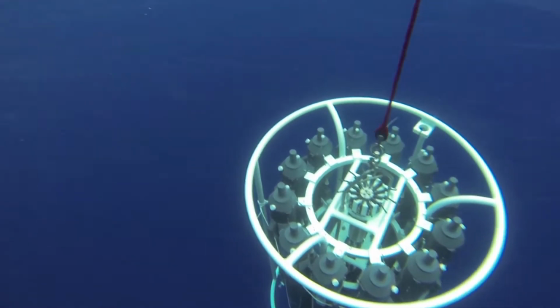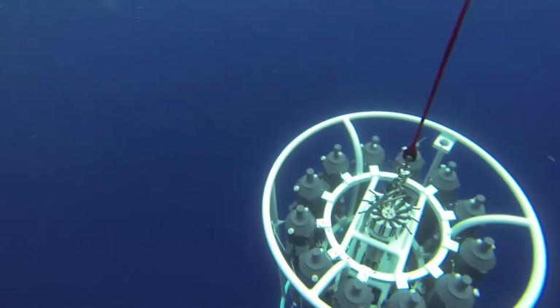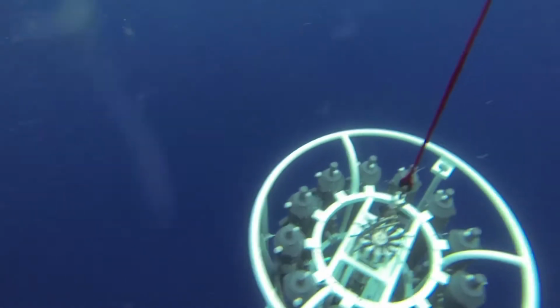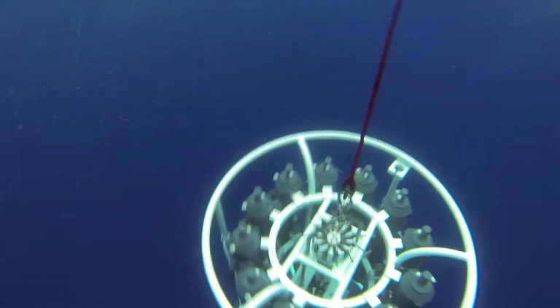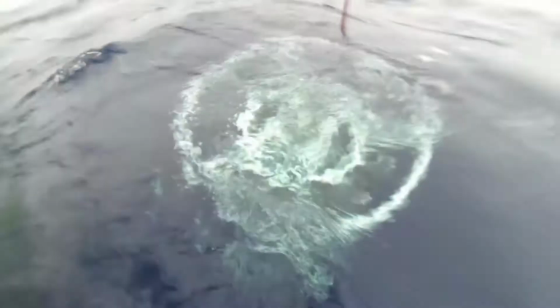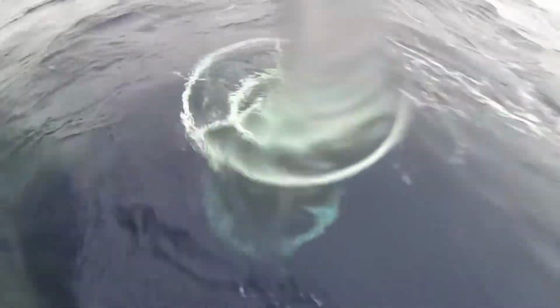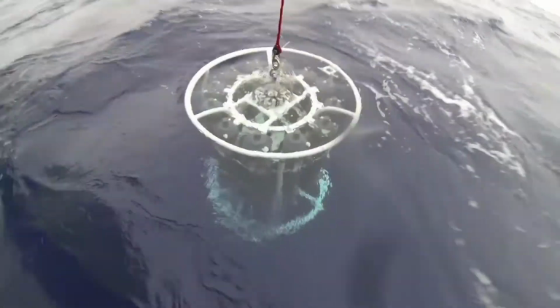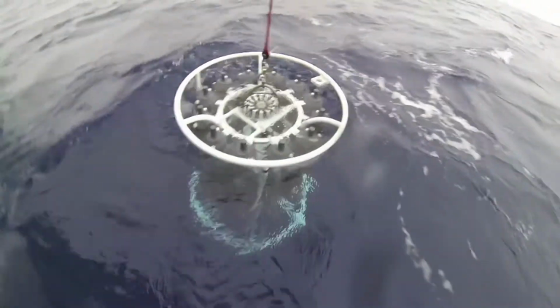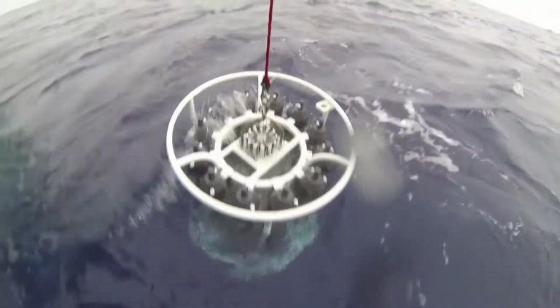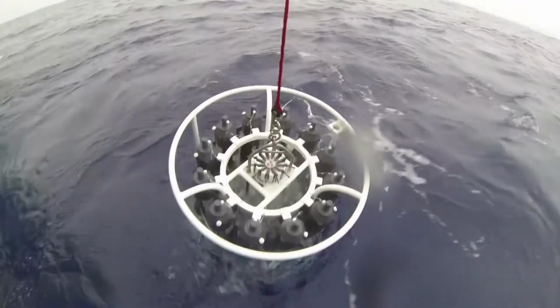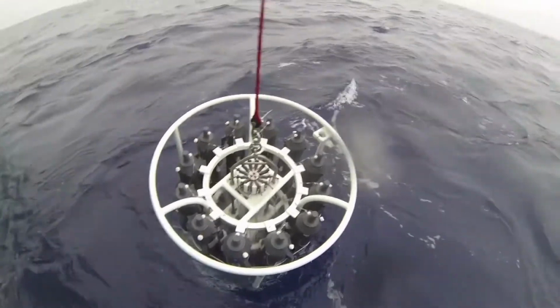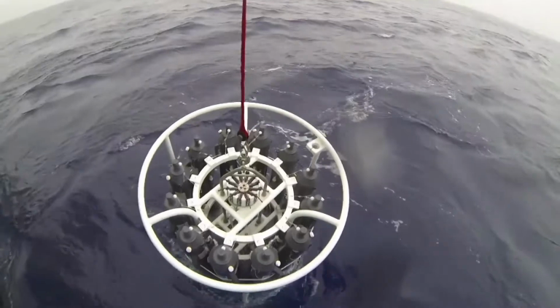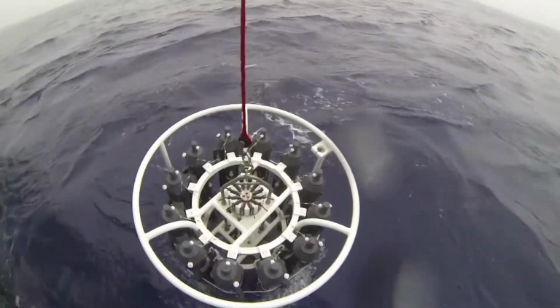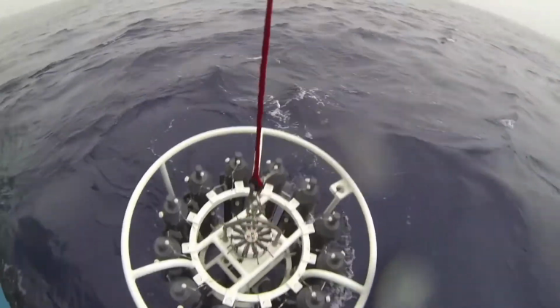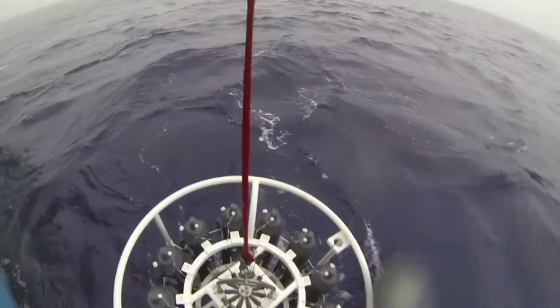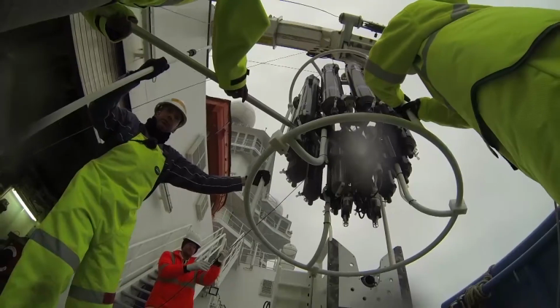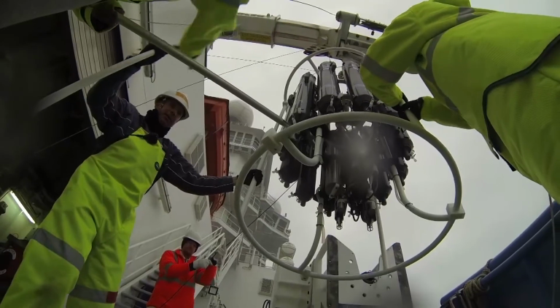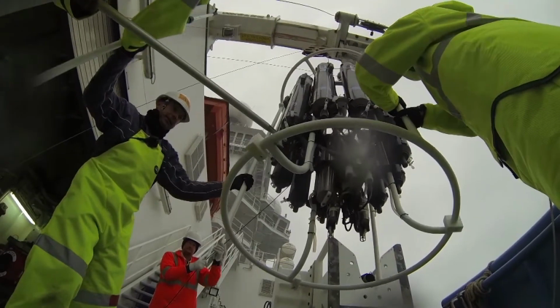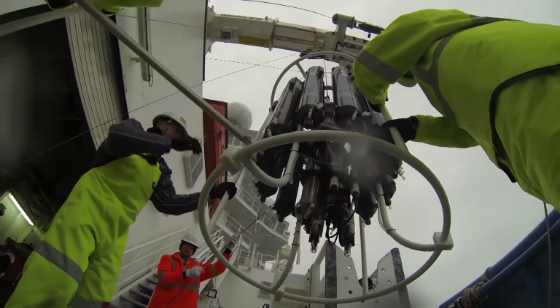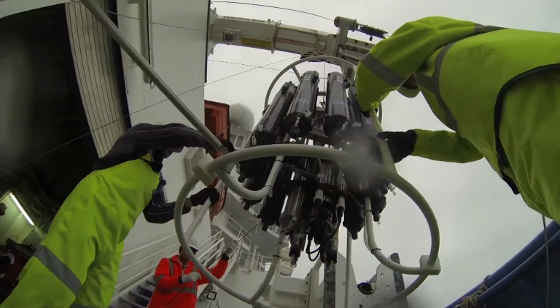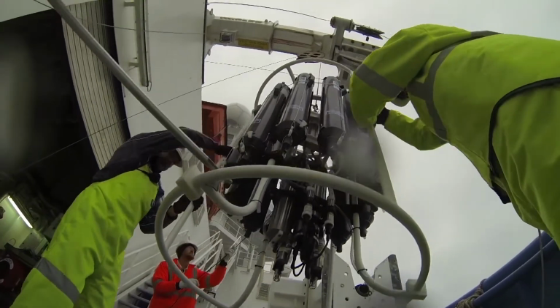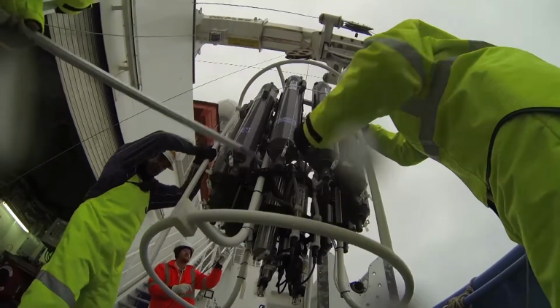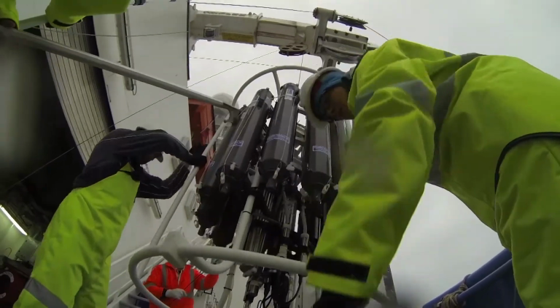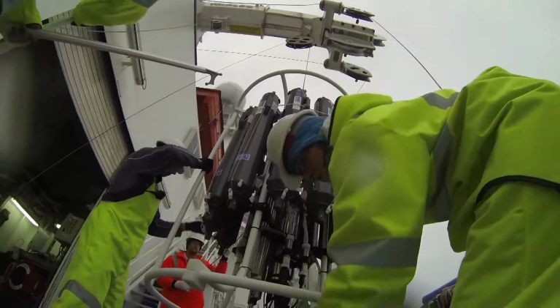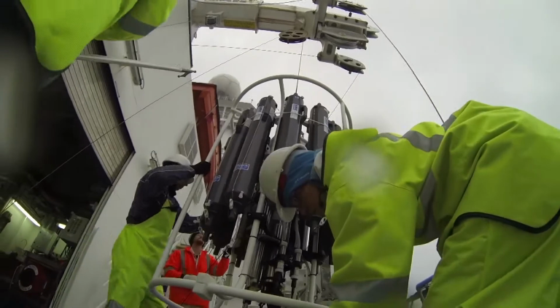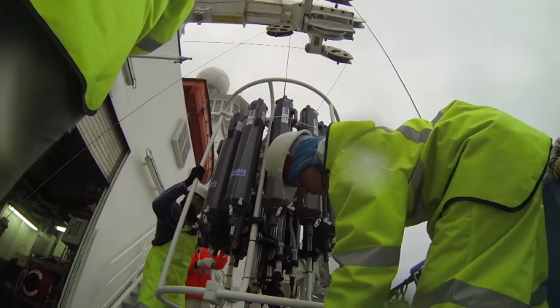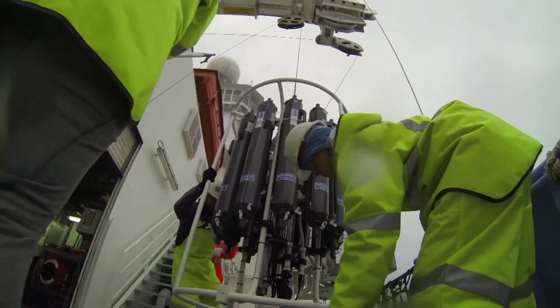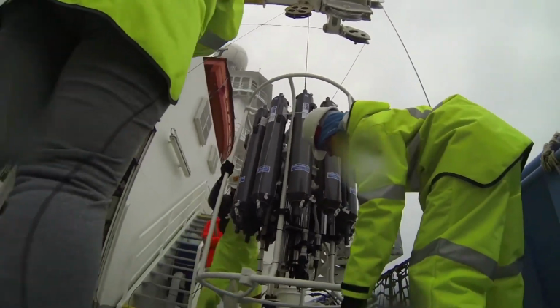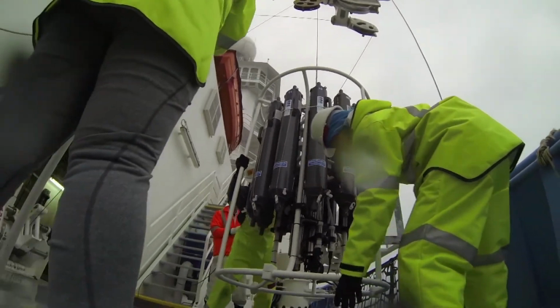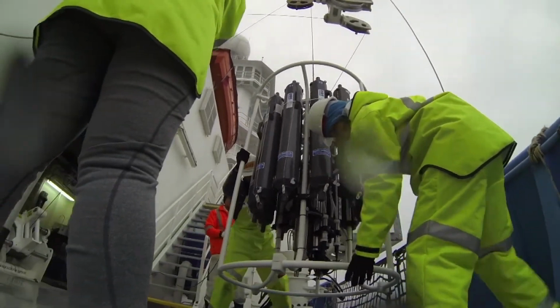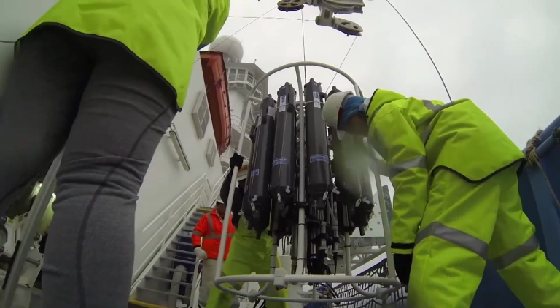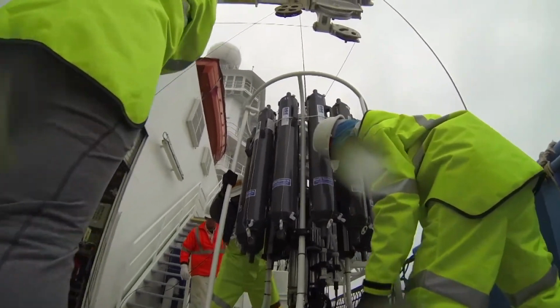That gives us an idea of how iron concentrations change through the water column — how they may be delivered at the surface perhaps from volcanic smoke from the volcanic islands around us, or at depth through hydrothermal vents at the bottom of the ocean.